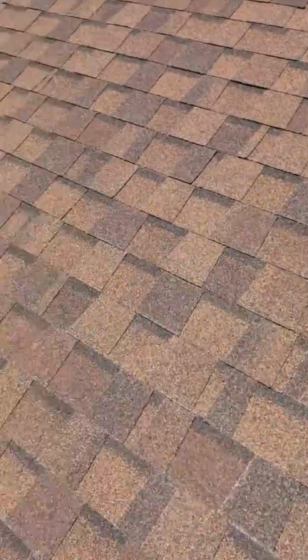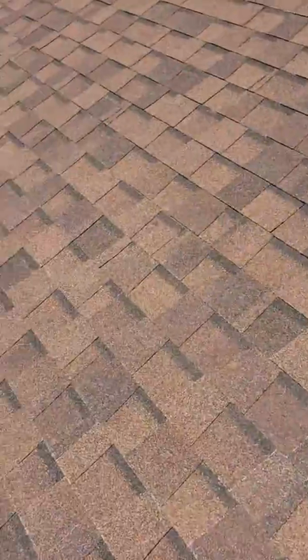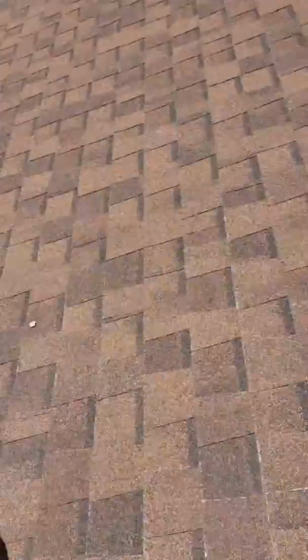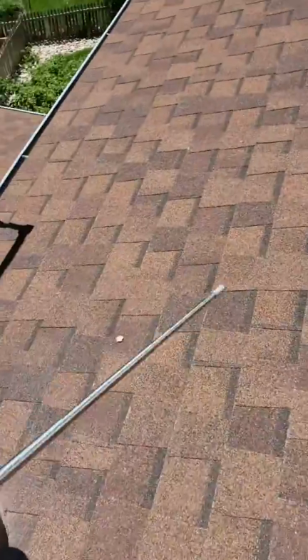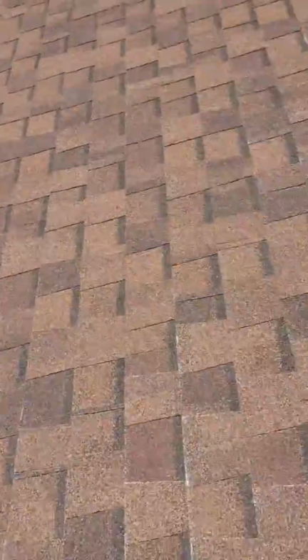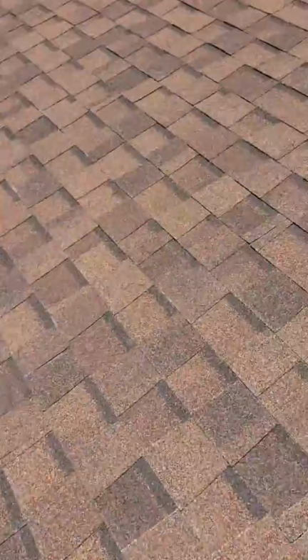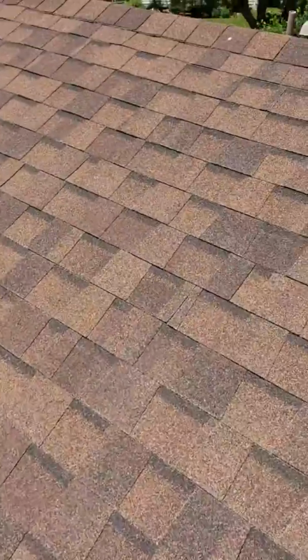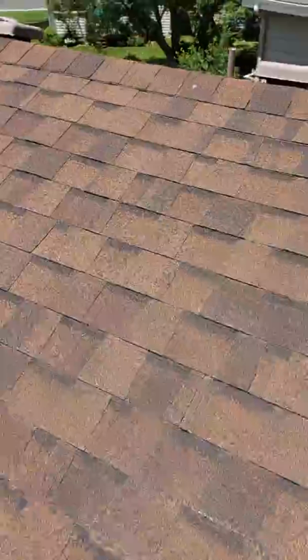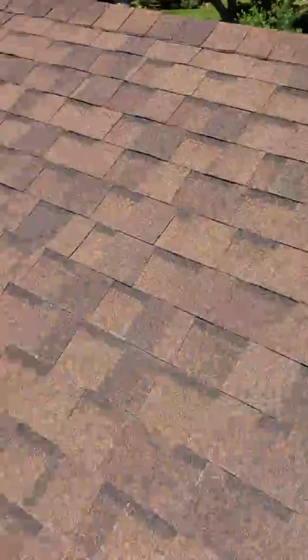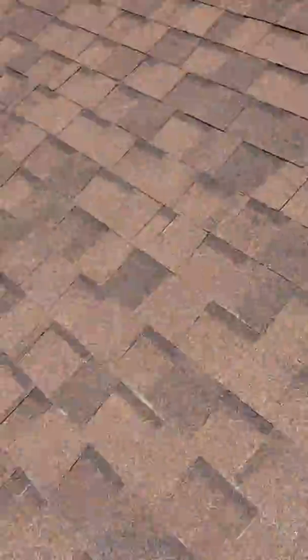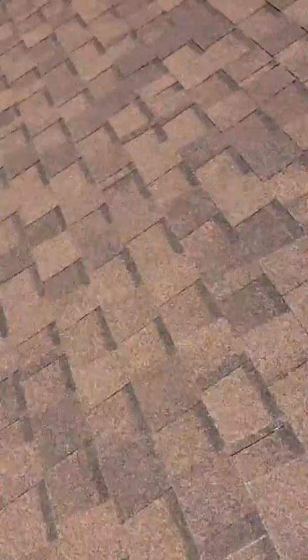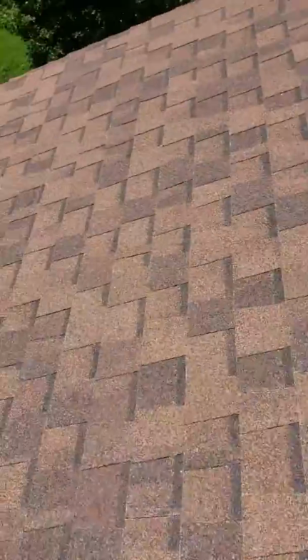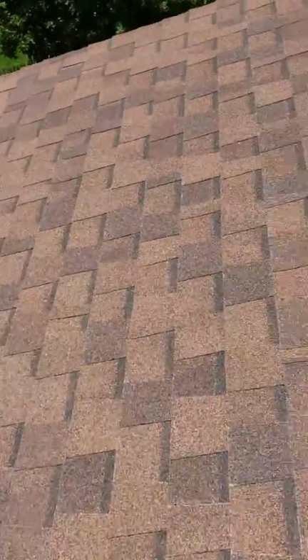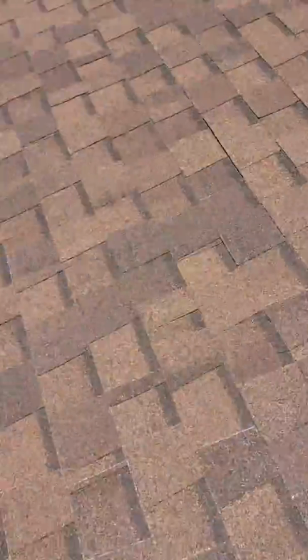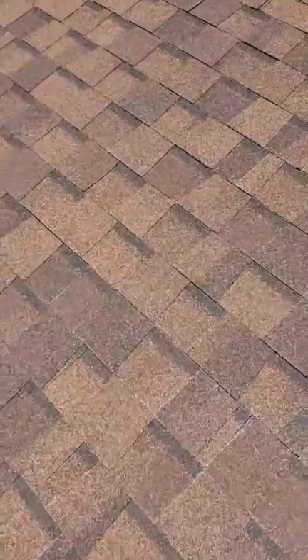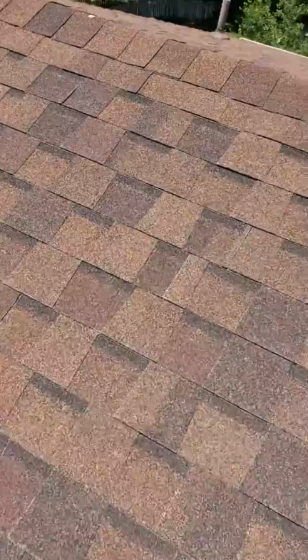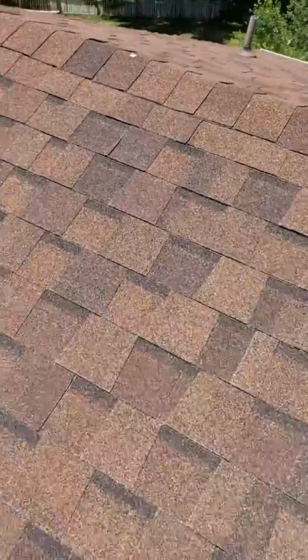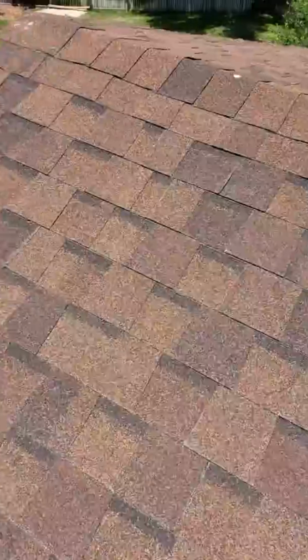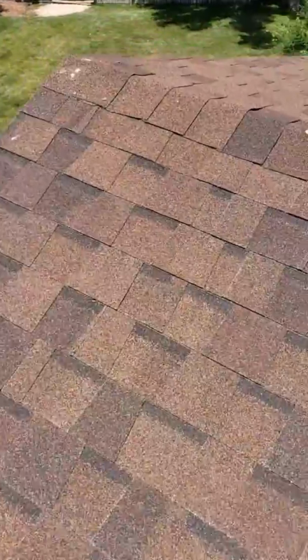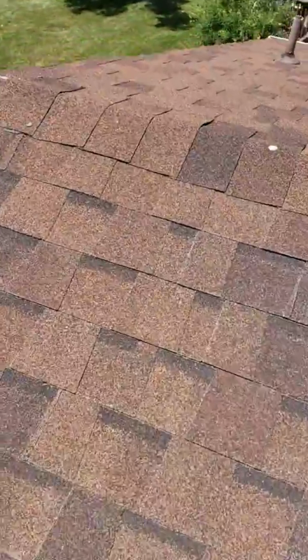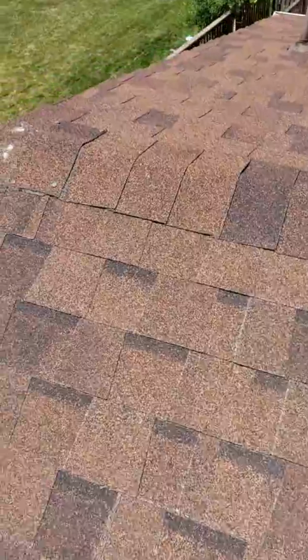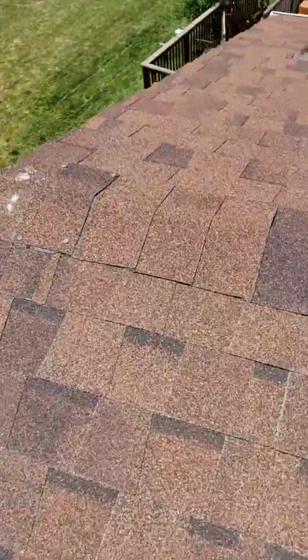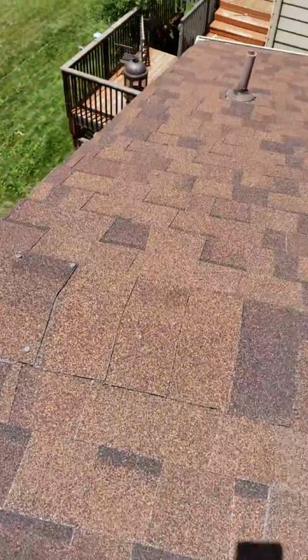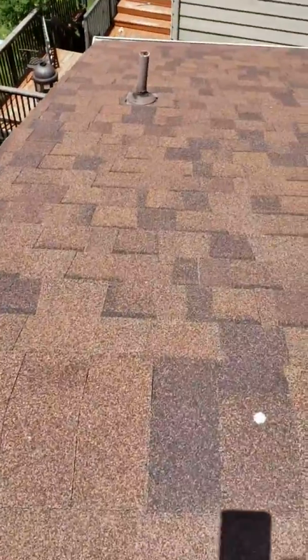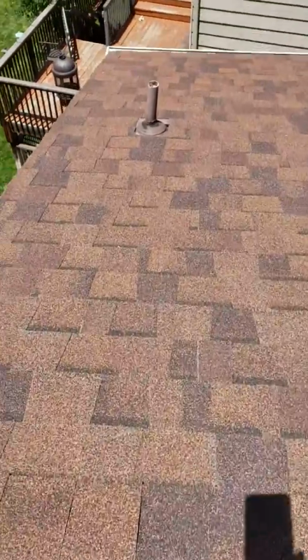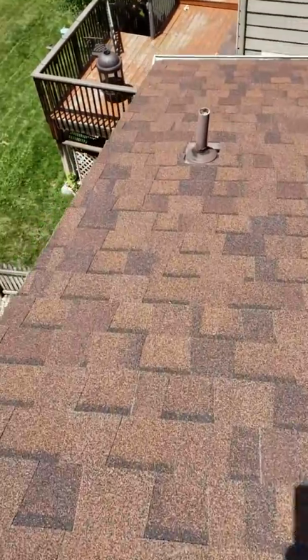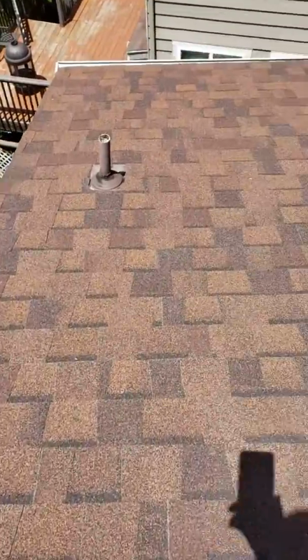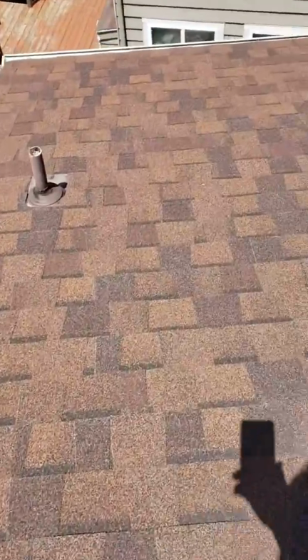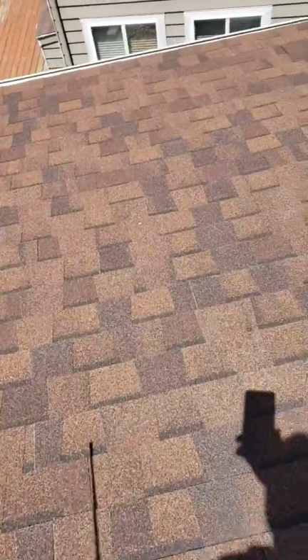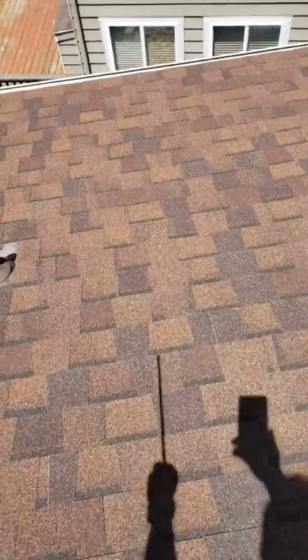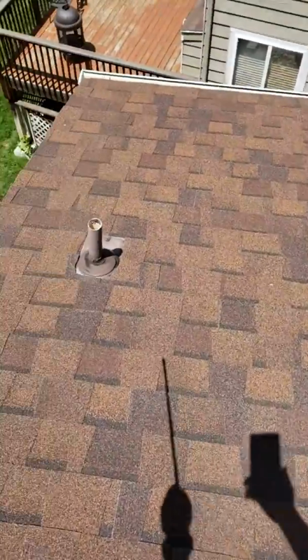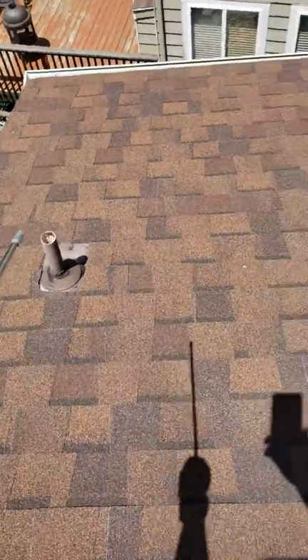Where the granules are displaced on the shingle, that is hail damage. The sun will eat right through that exposed asphalt and create a leak. But you can see across your roof the condition still looks intact.